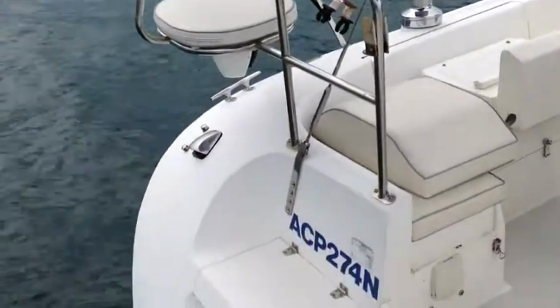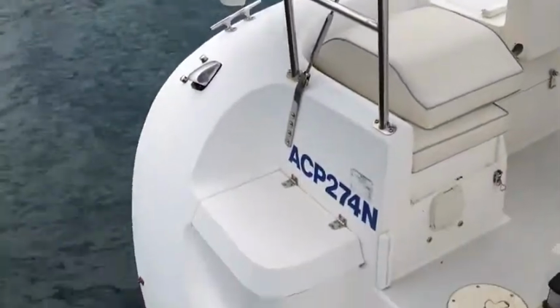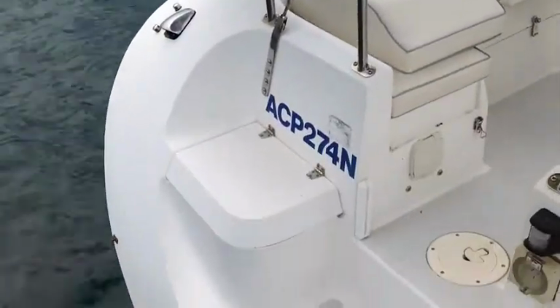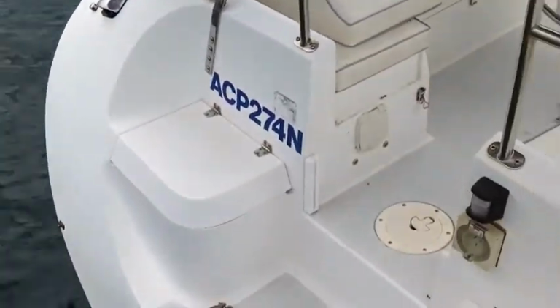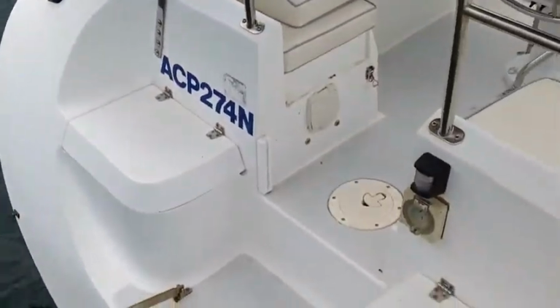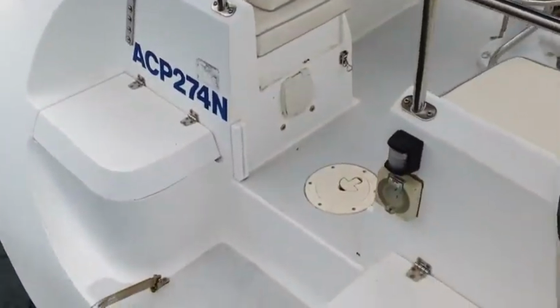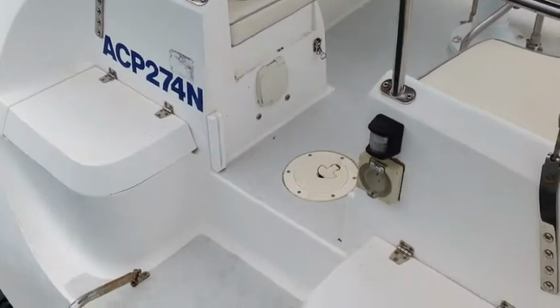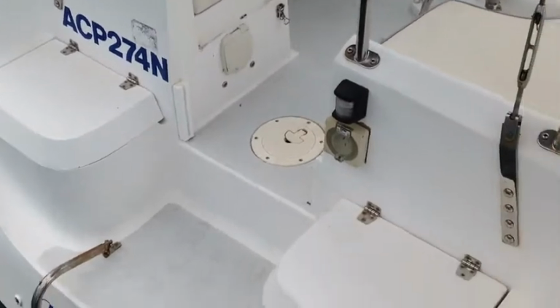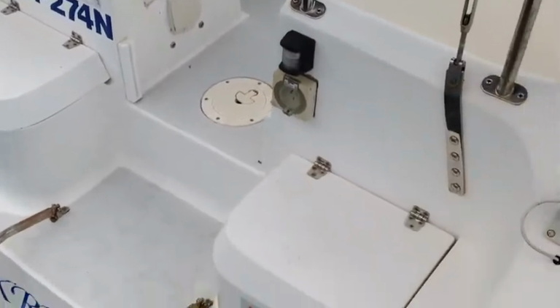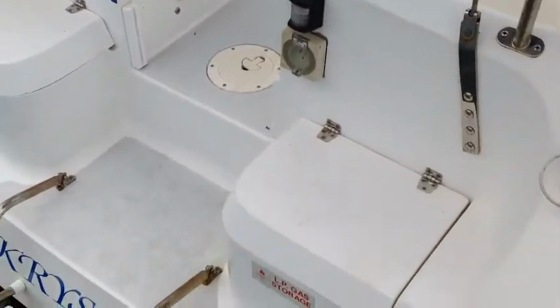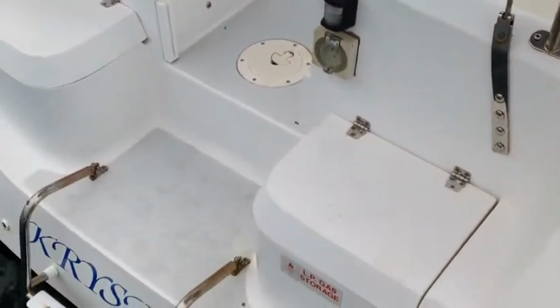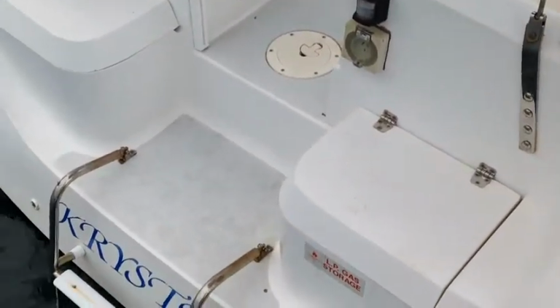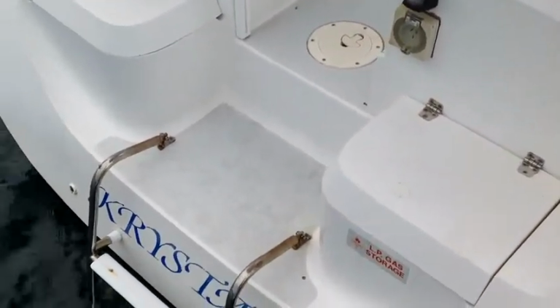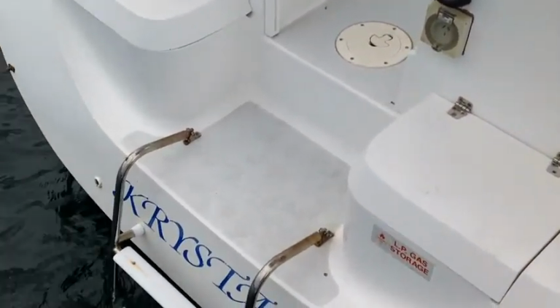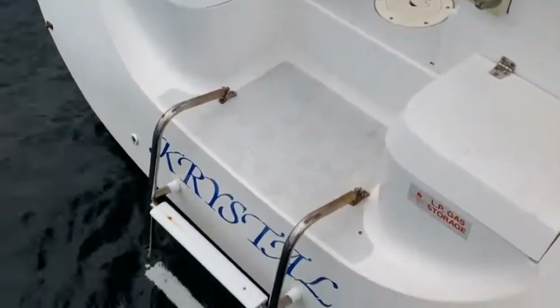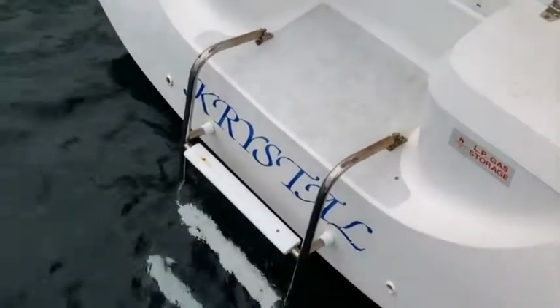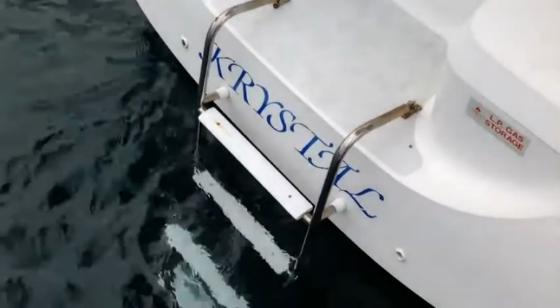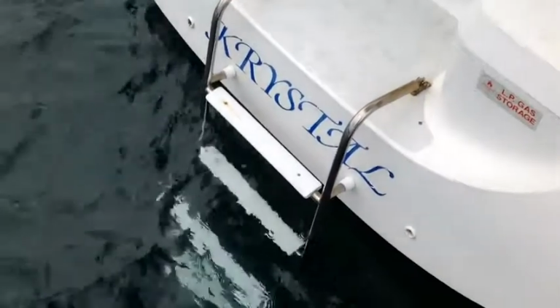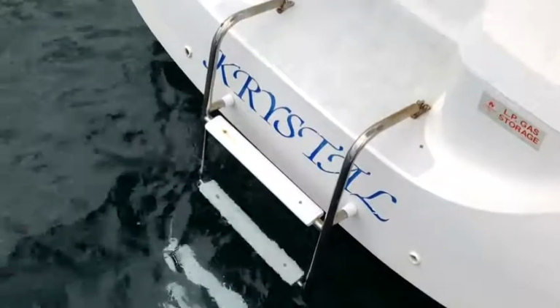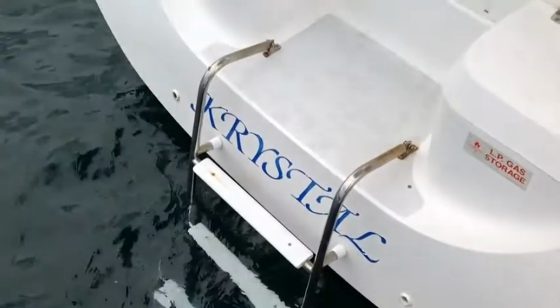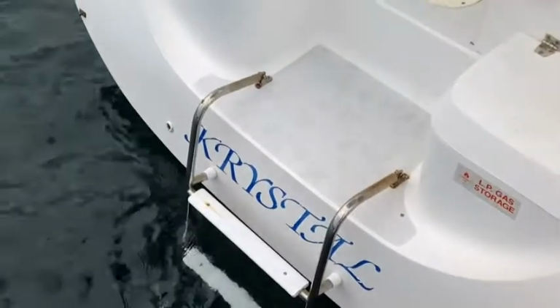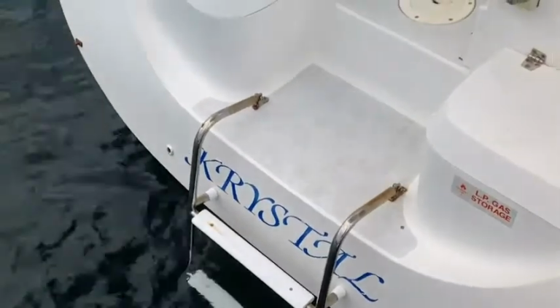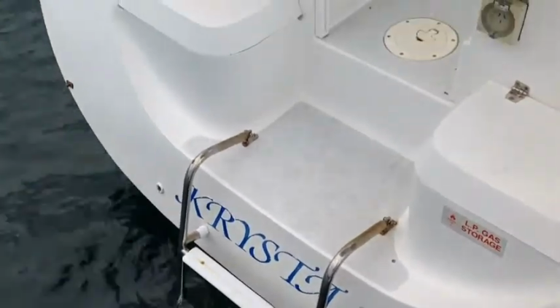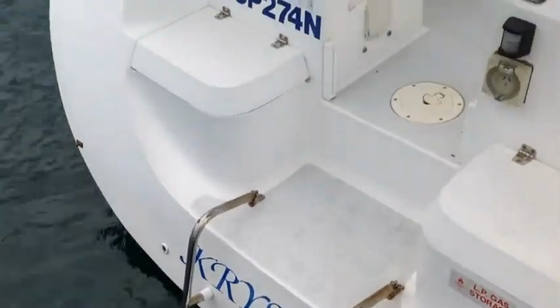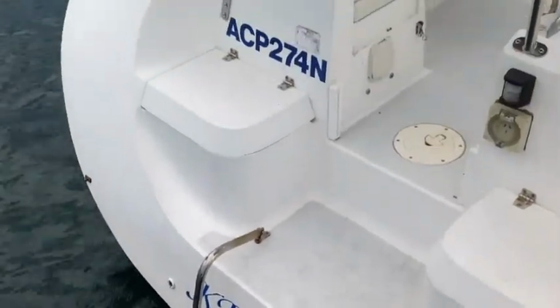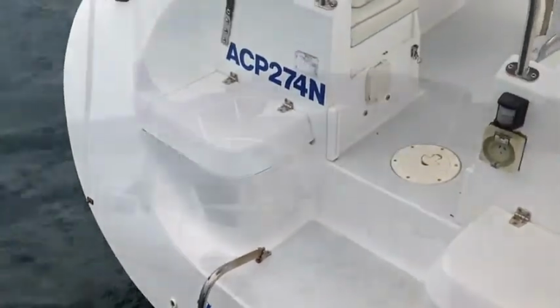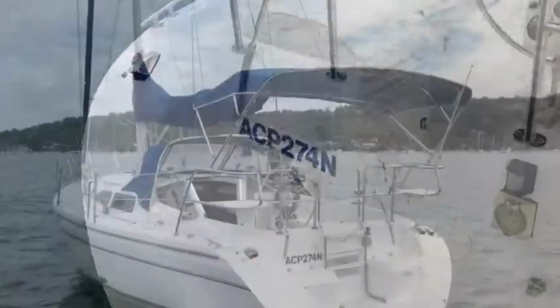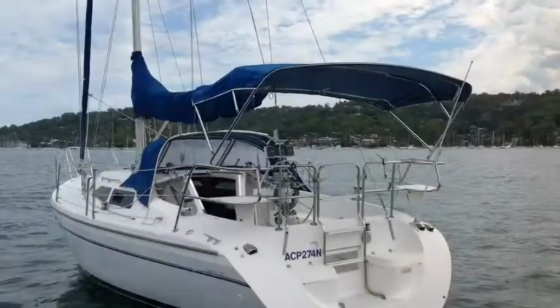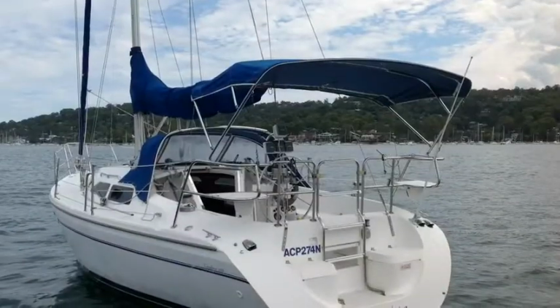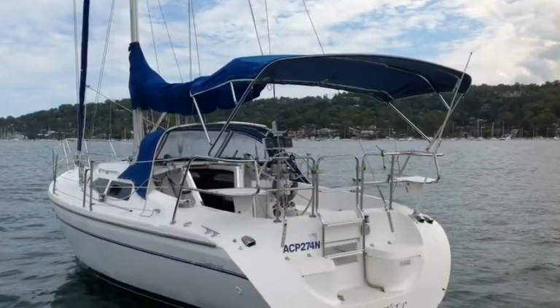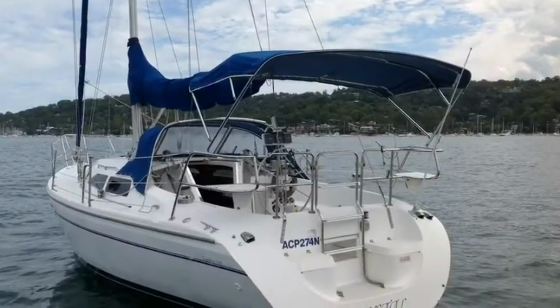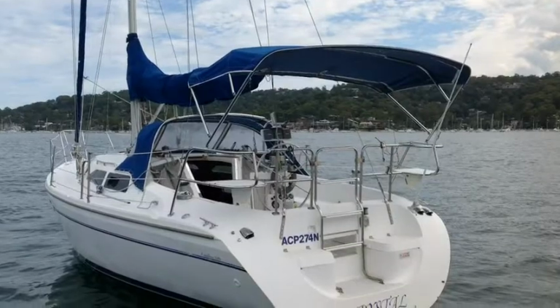Also, the opening transom was quite a jump forward at the time. When this large swim ladder is dropped into the water, it creates almost a semi-open transom.